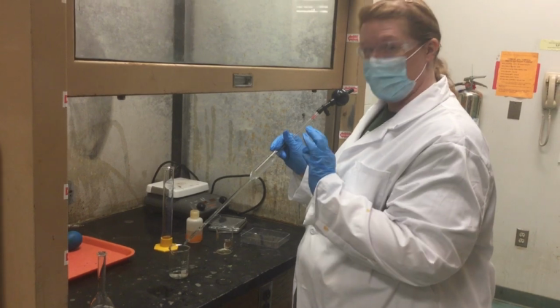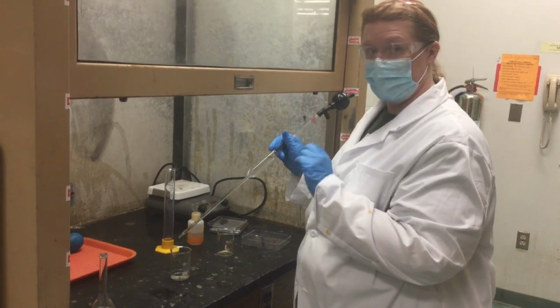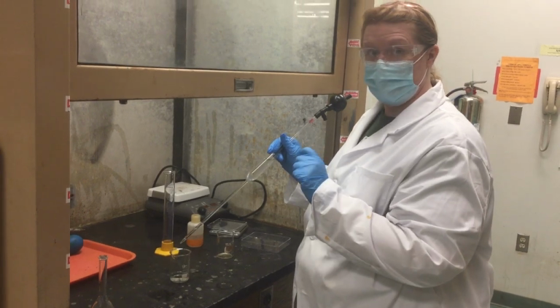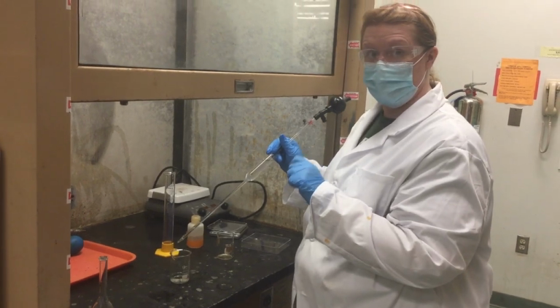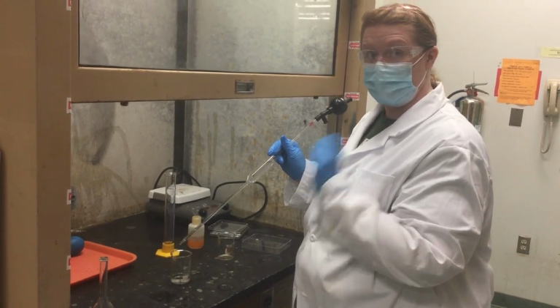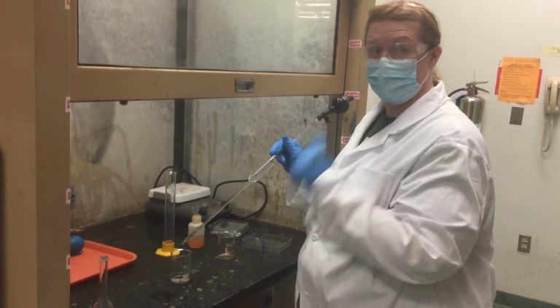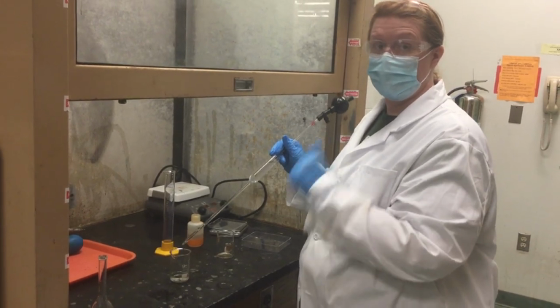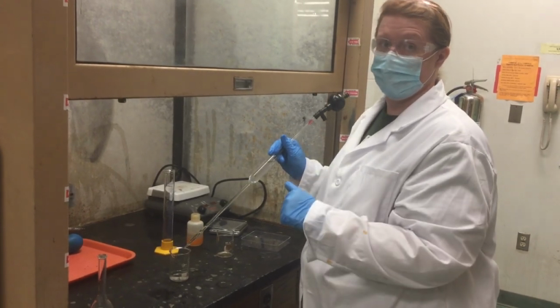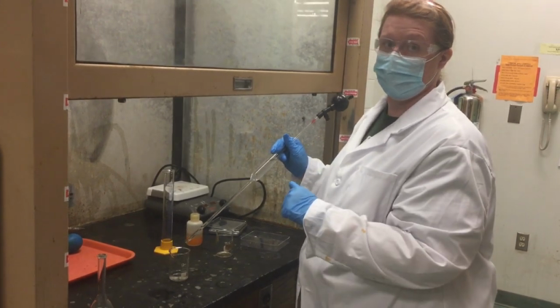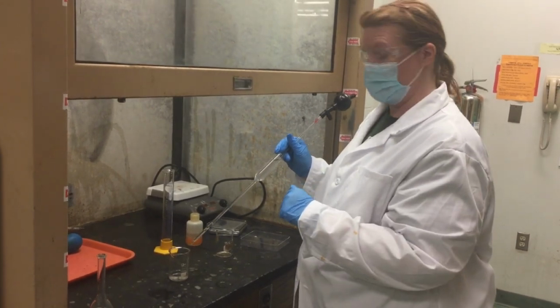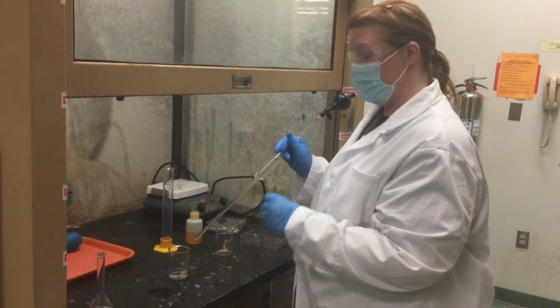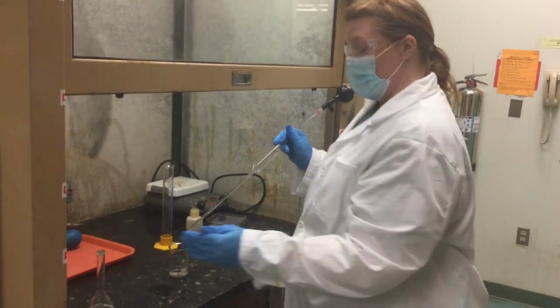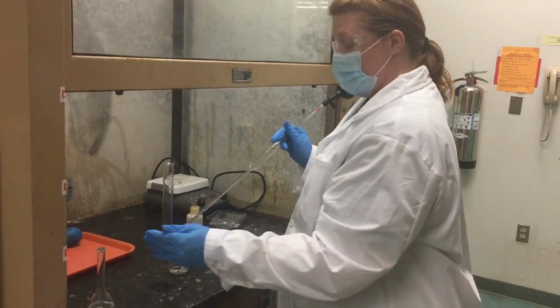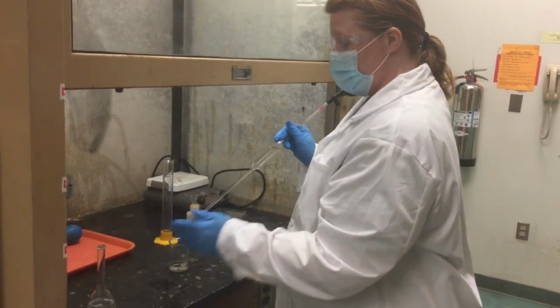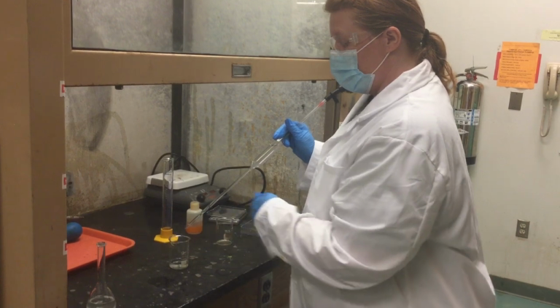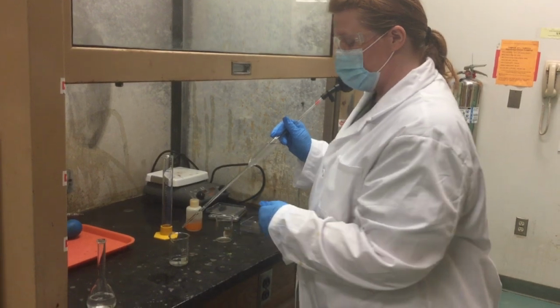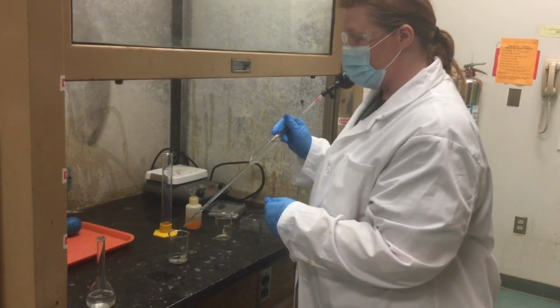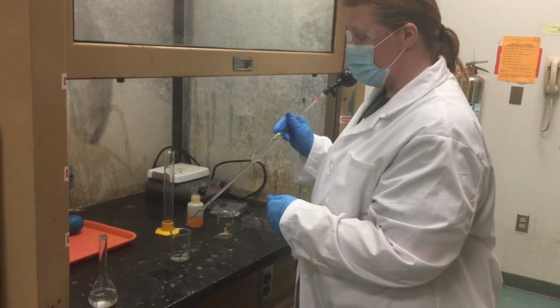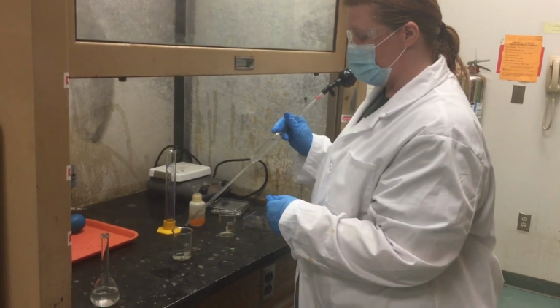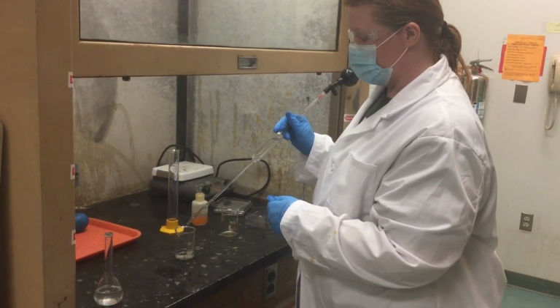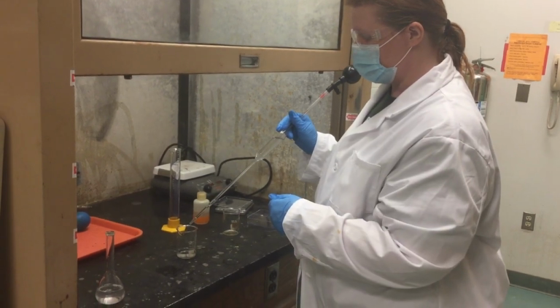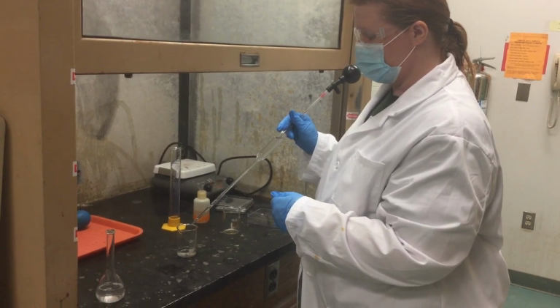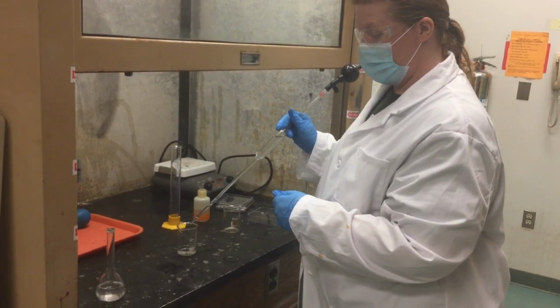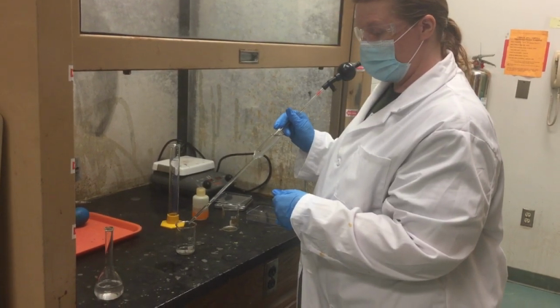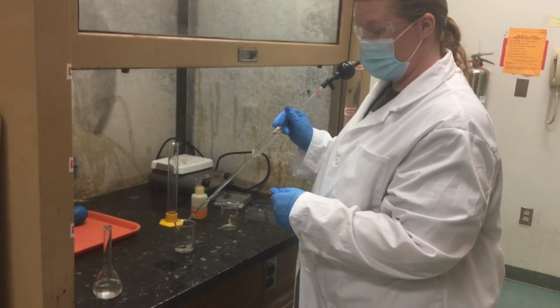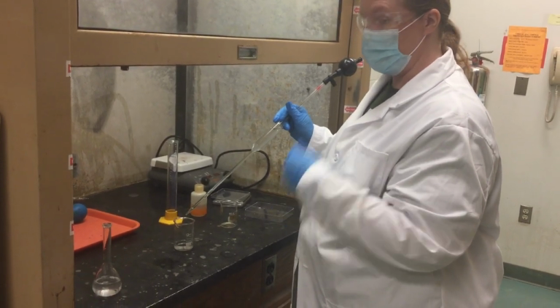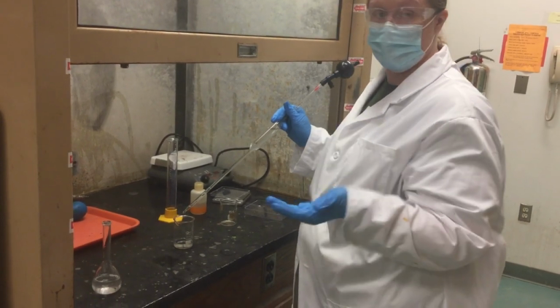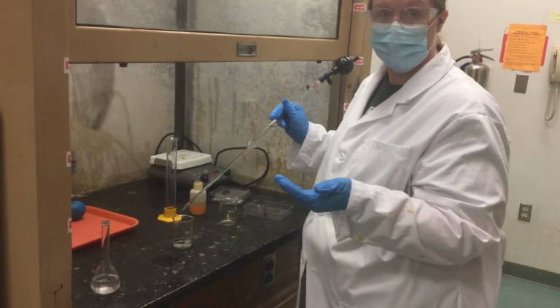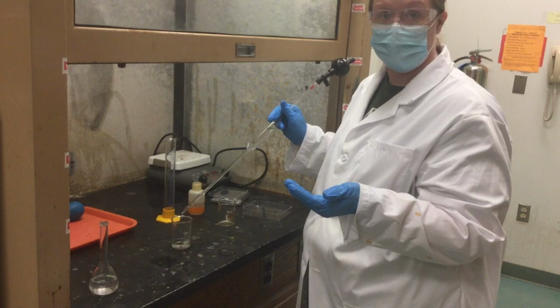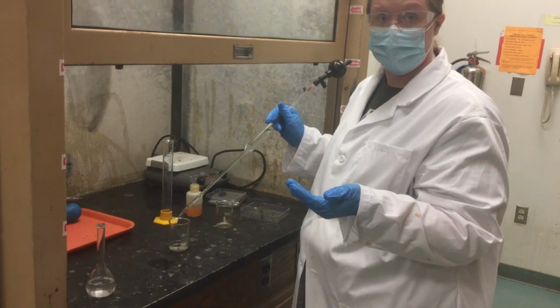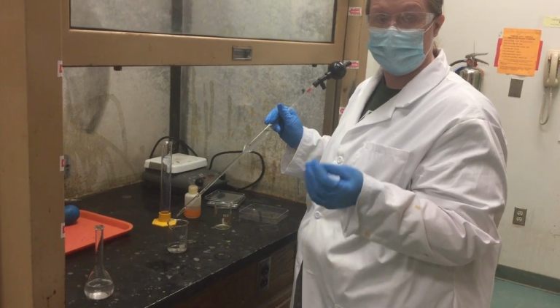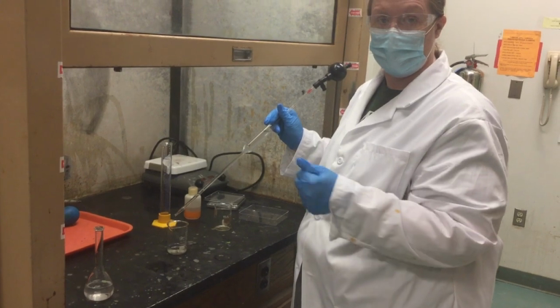I can't emphasize this enough — you've got to label things. You're going to take the pH of all six of those solutions, and then you can dispose of everything down the sink with large amounts of water.